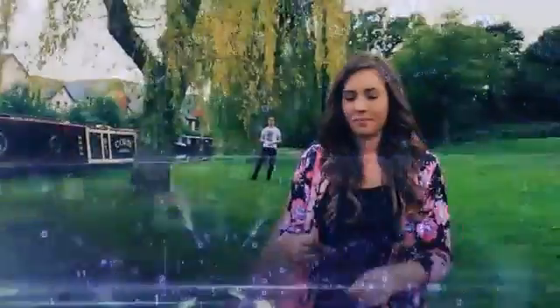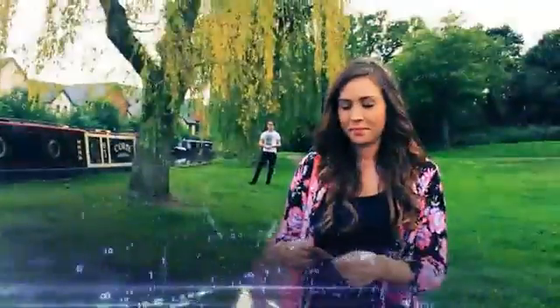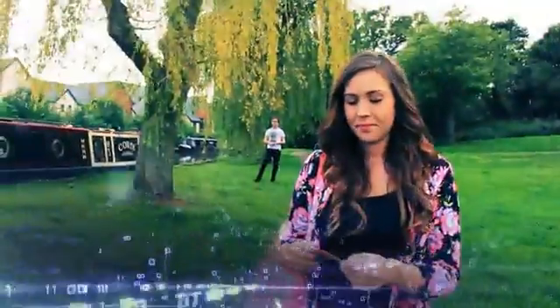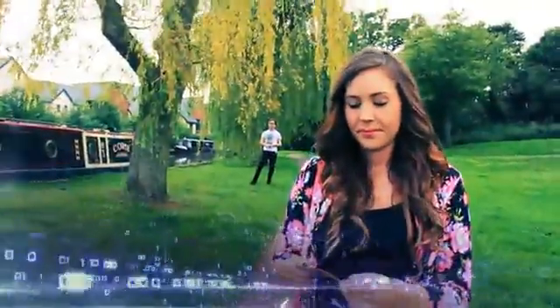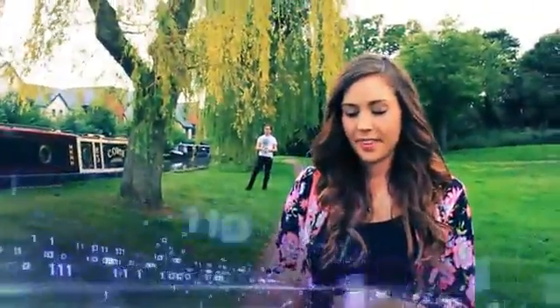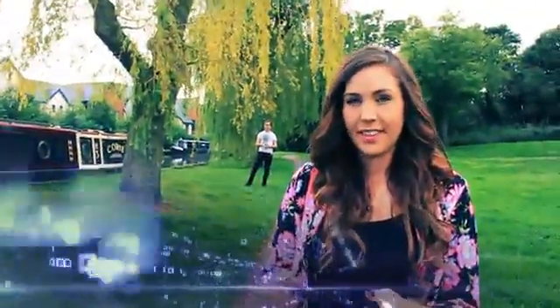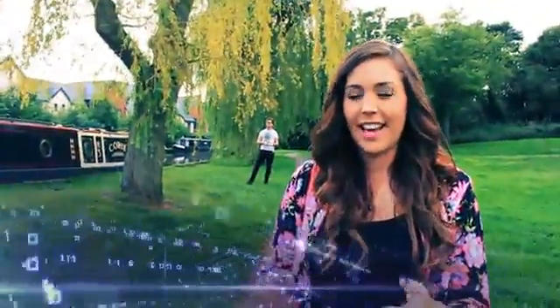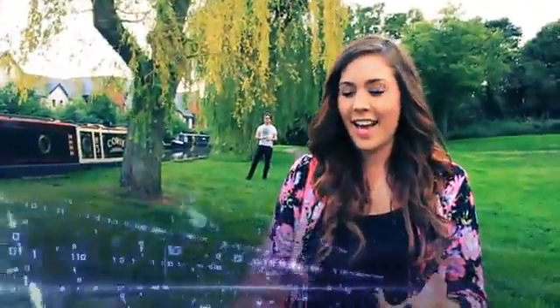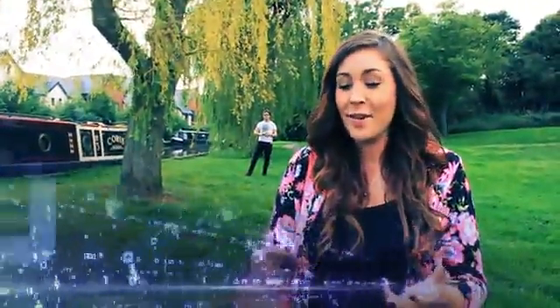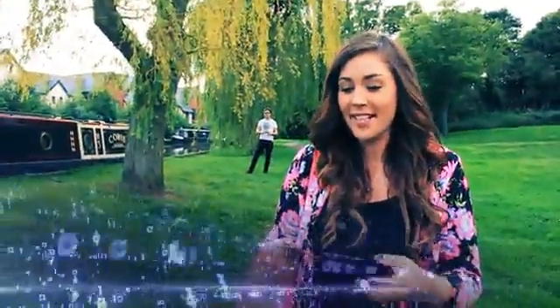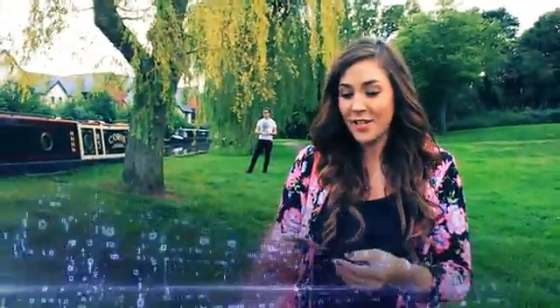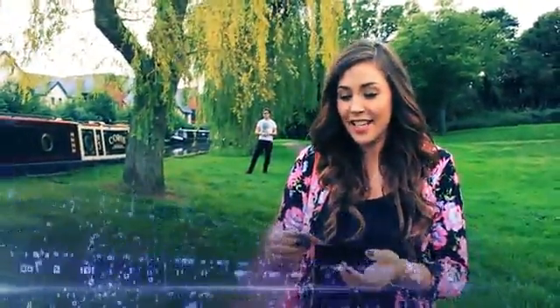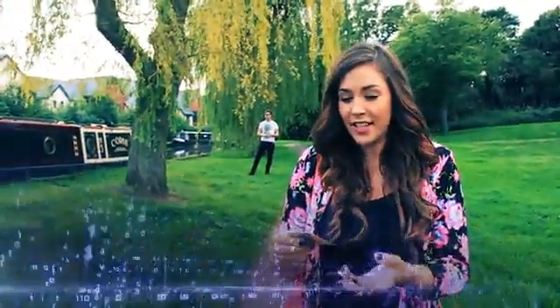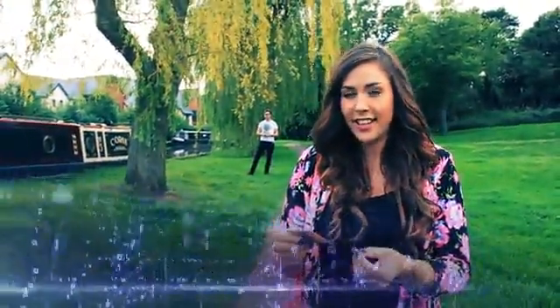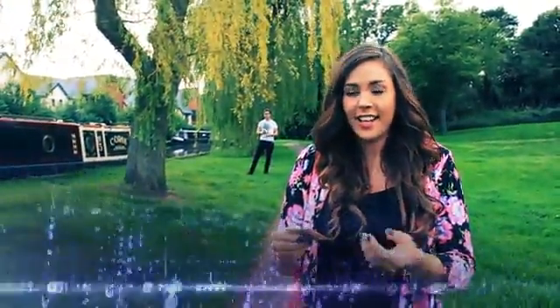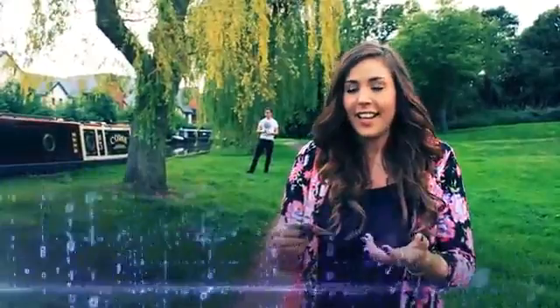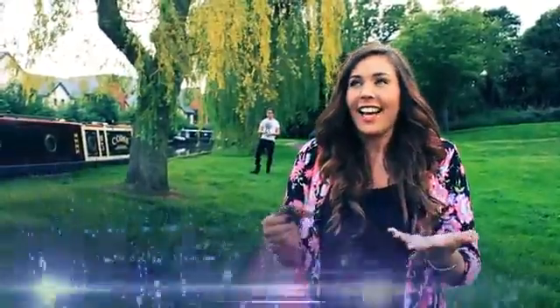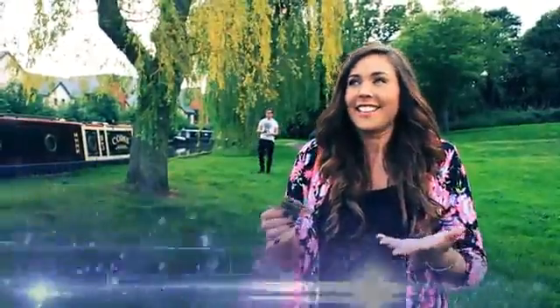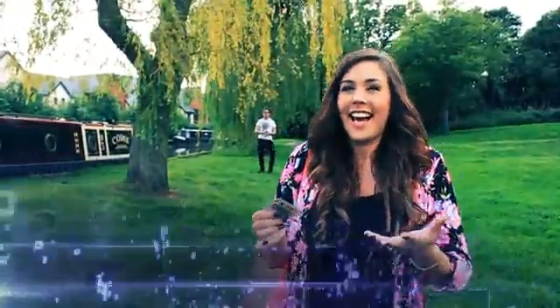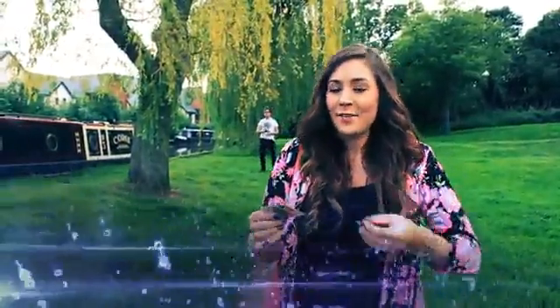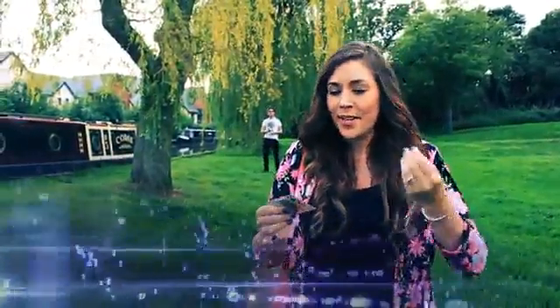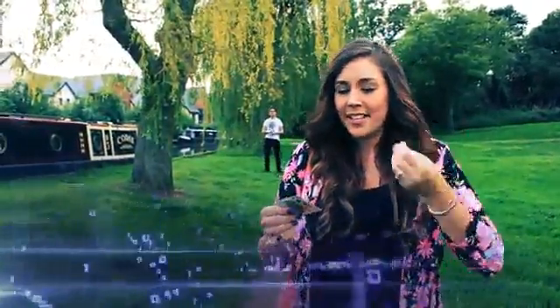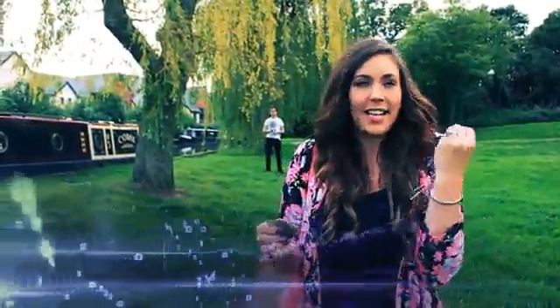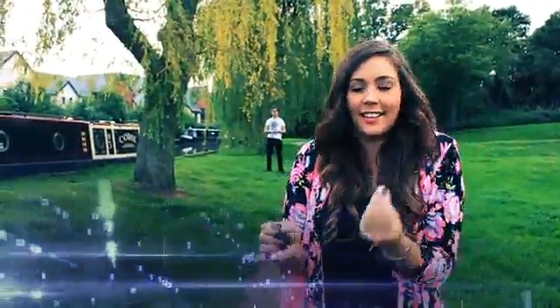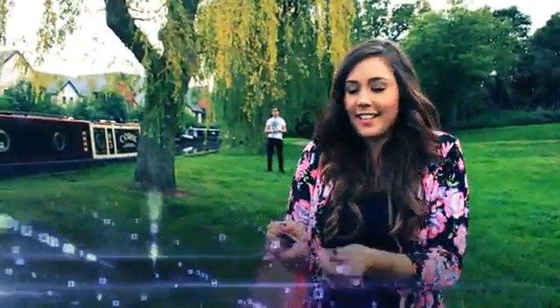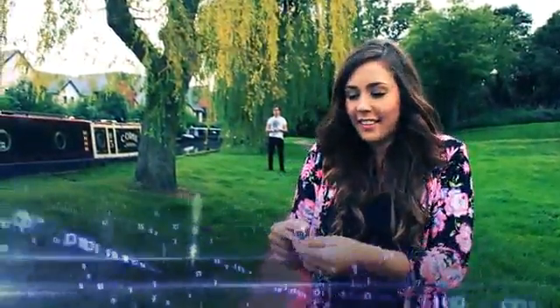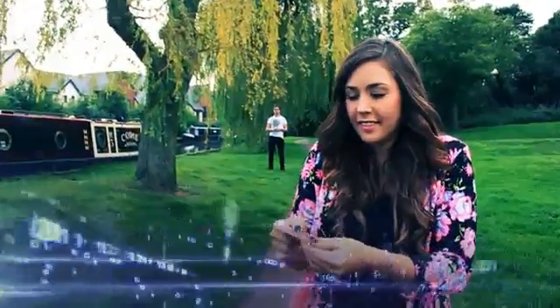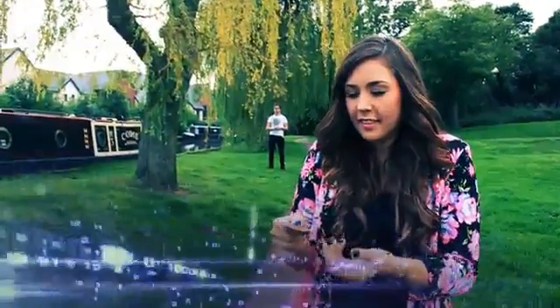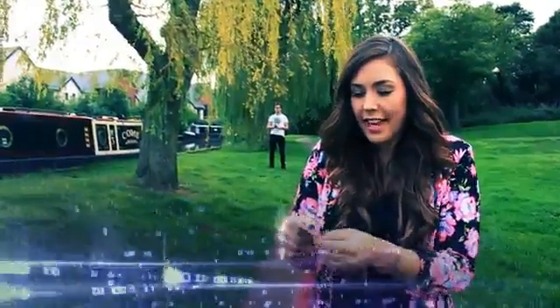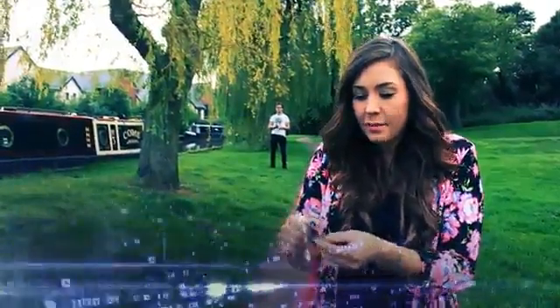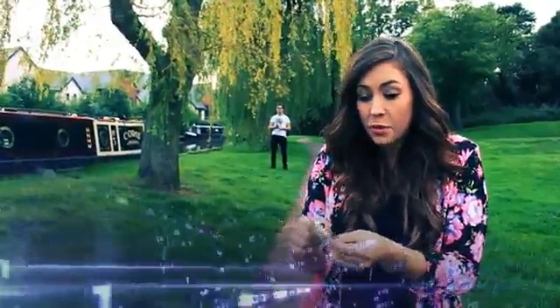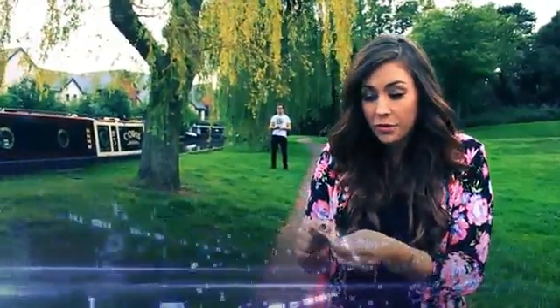Okay, so what happened? I have no idea, he just literally... I don't even know, he just clicked and then the ink moved.